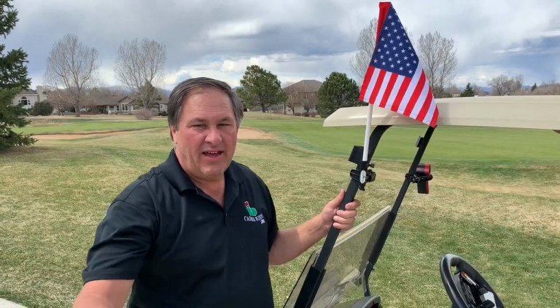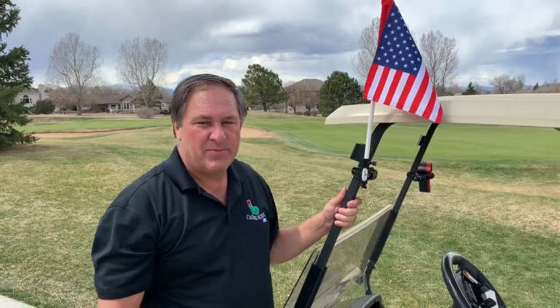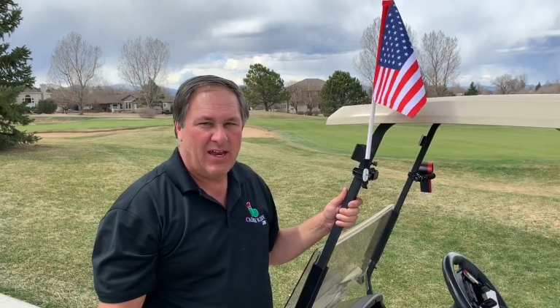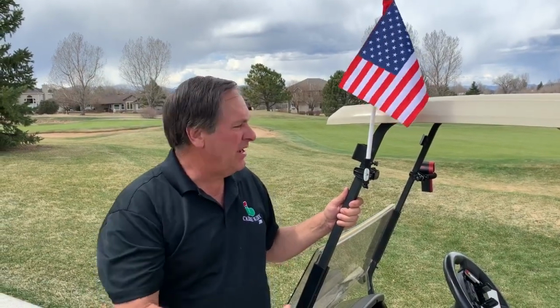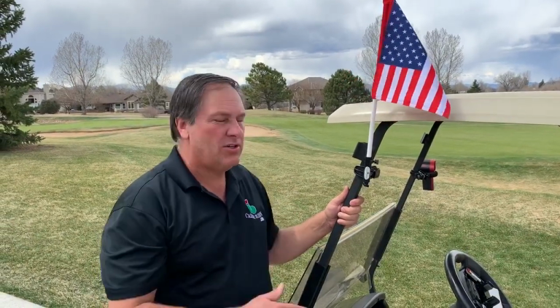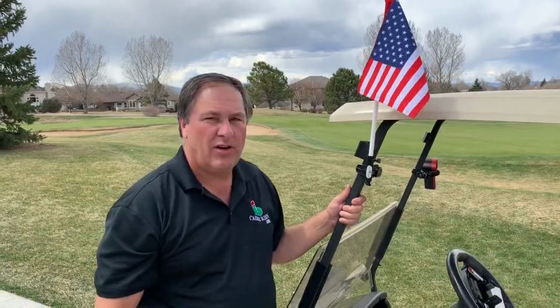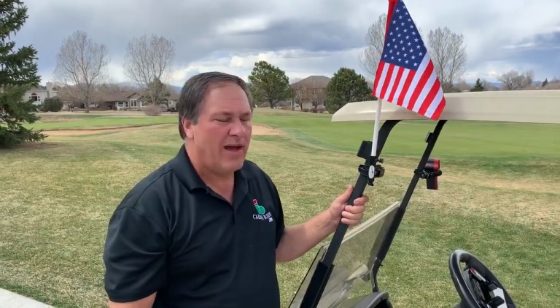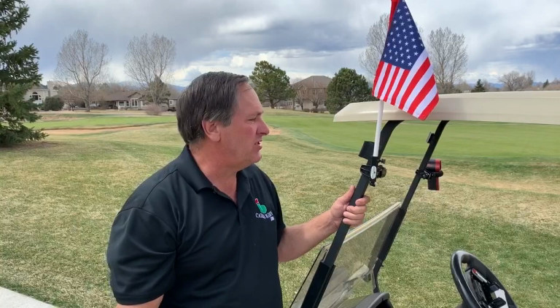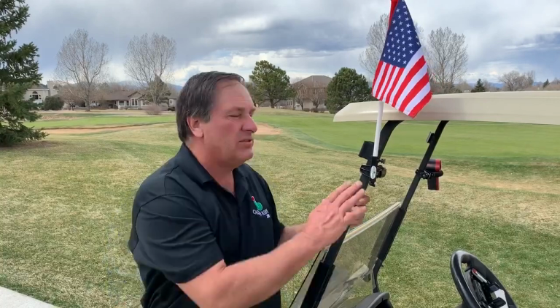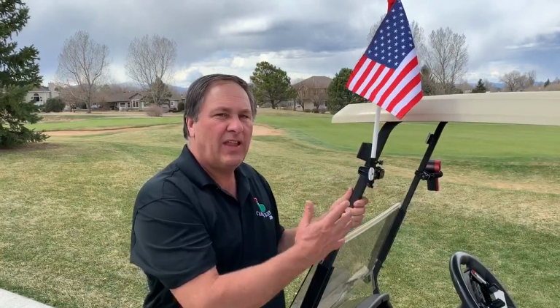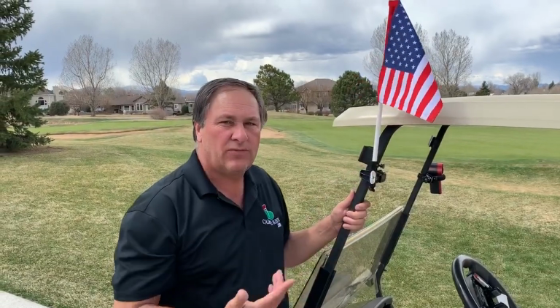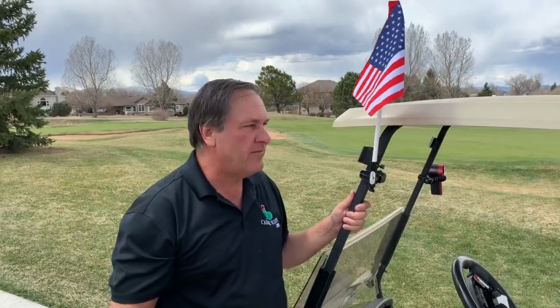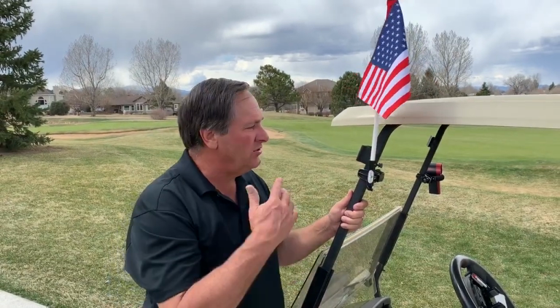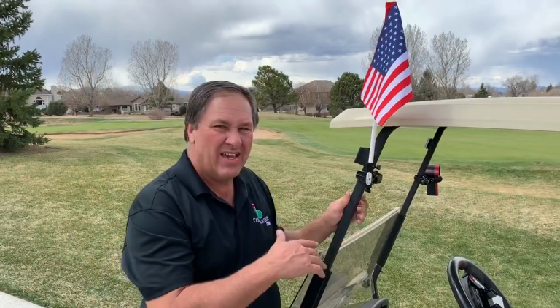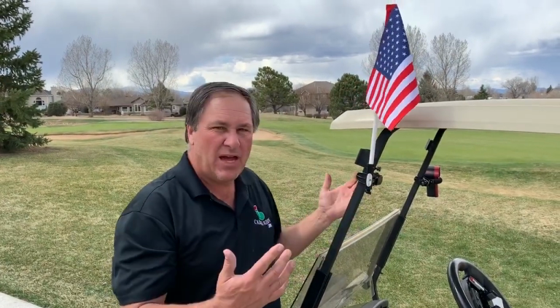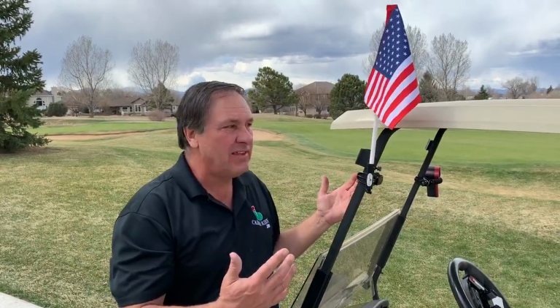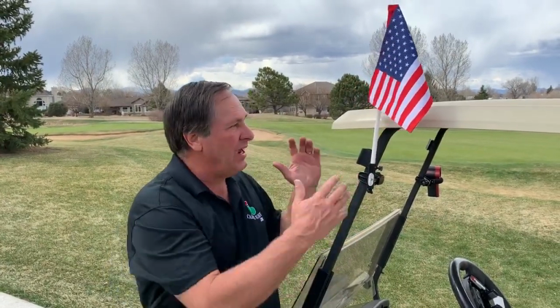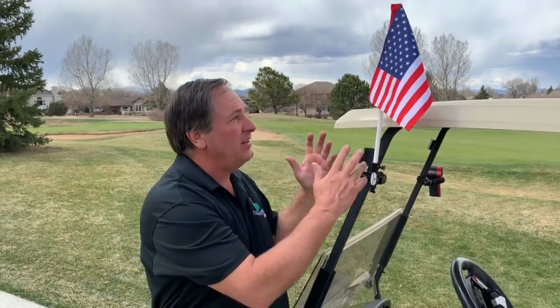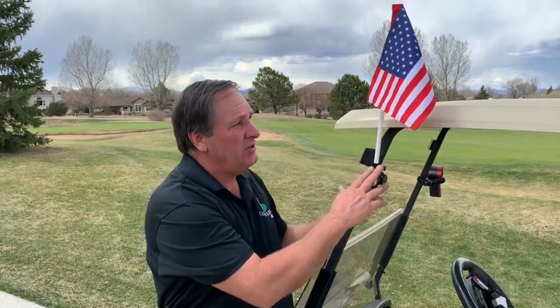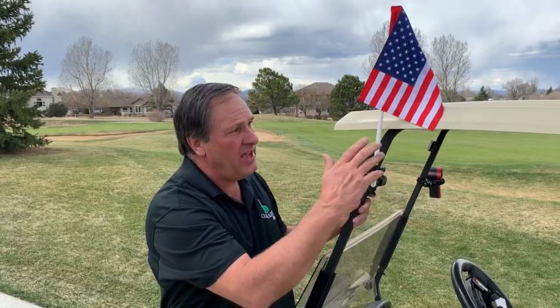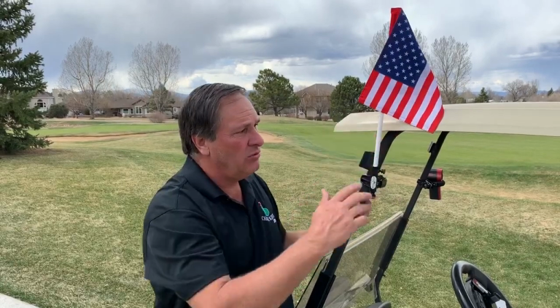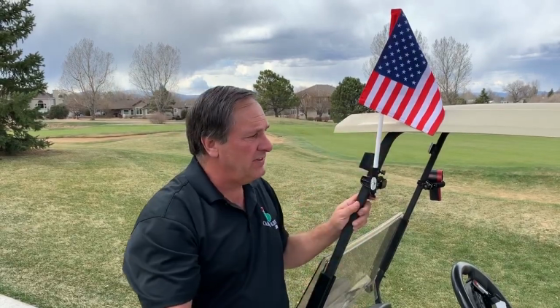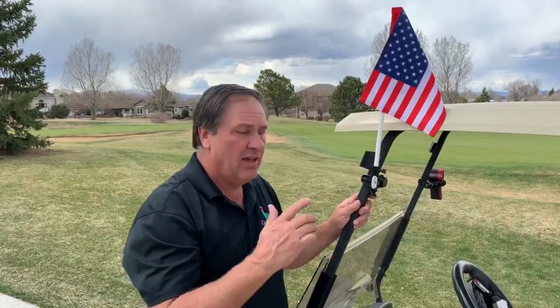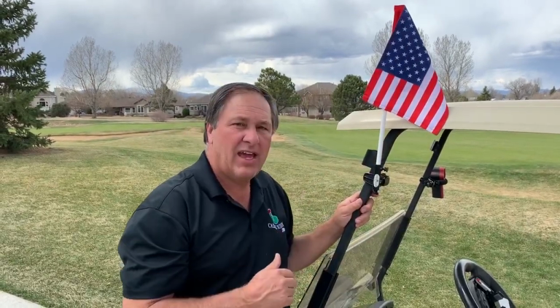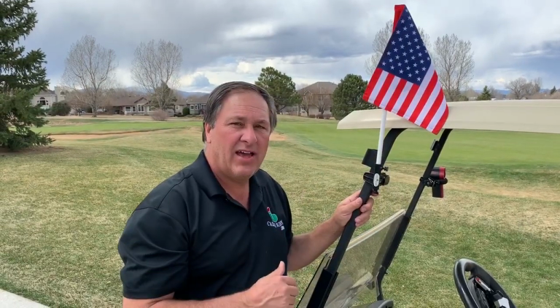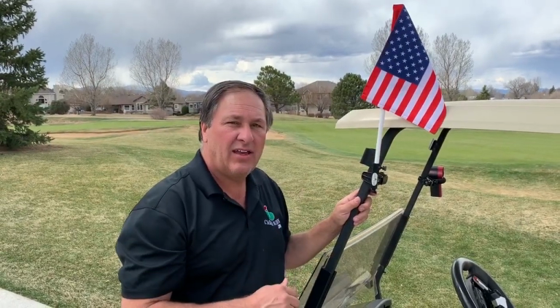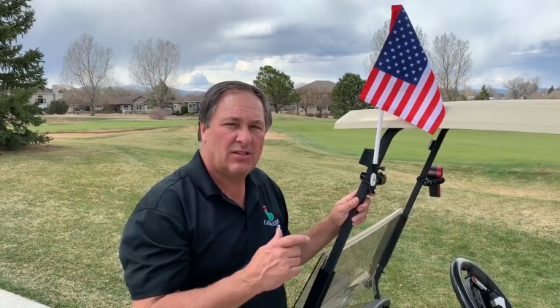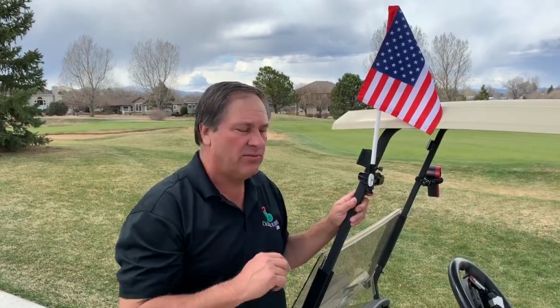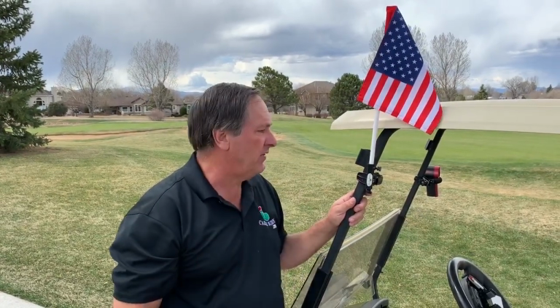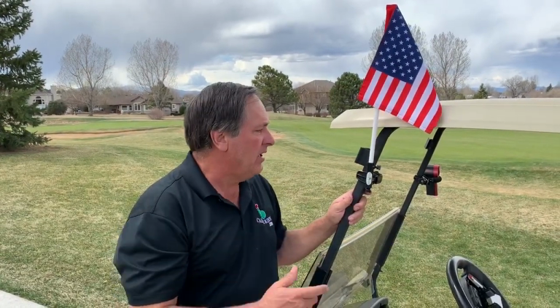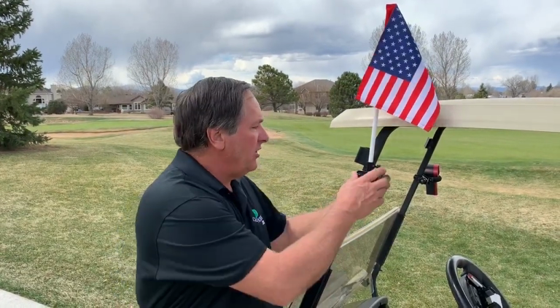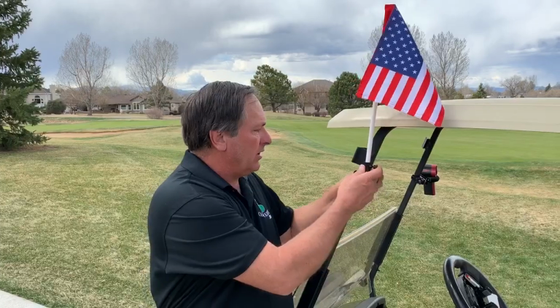Hi guys, this is Mike with CaddyBody. Today we want to show you one of our new mounts, which is a flag holder for your golf carts. You can use any type of flag that you want. I sell a US flag, a rules flag, a handicap flag, and soon-to-come a ranger flag. But let me show you how it works.